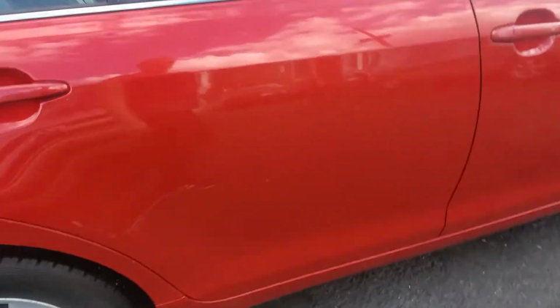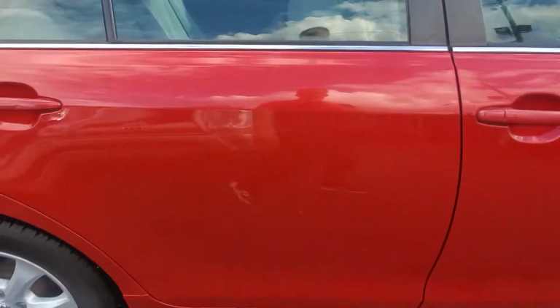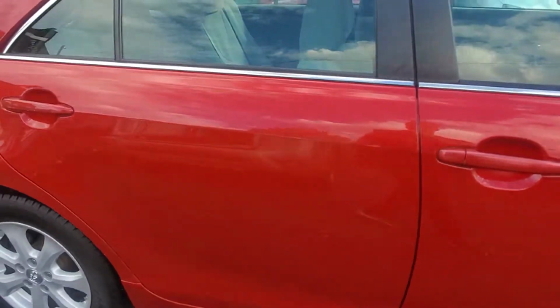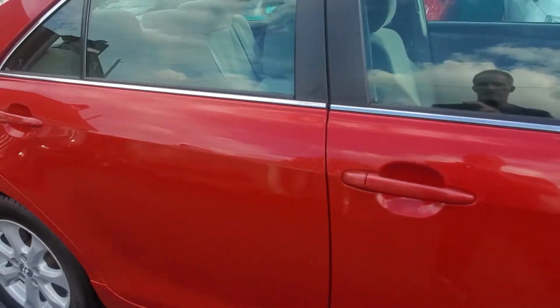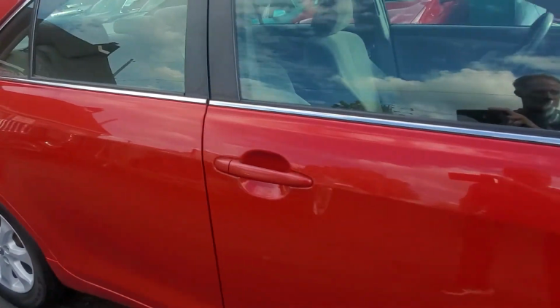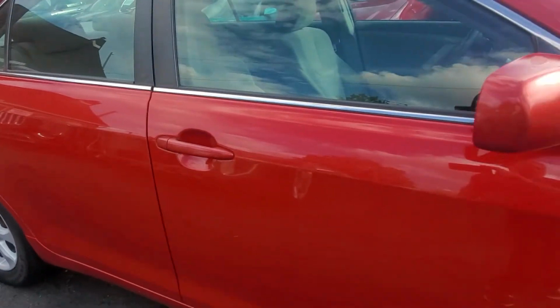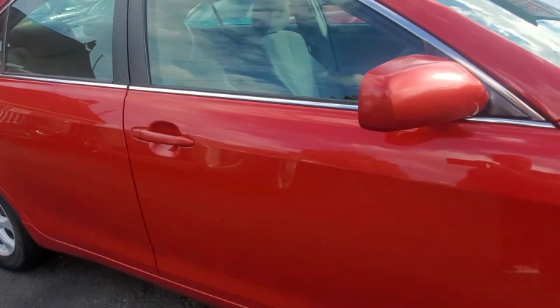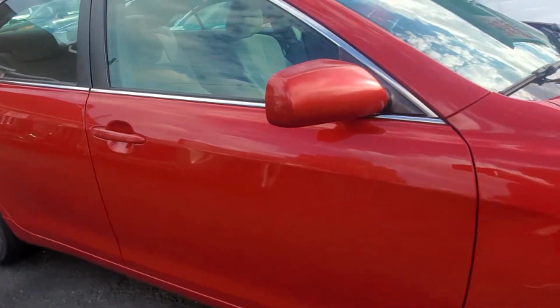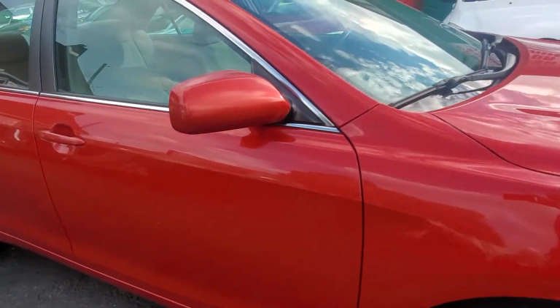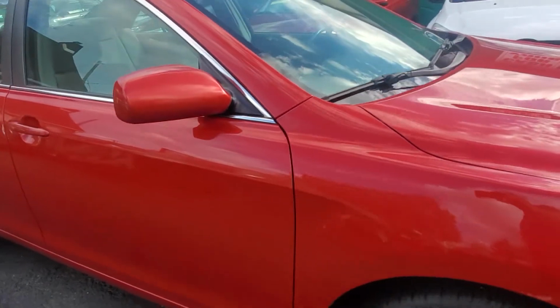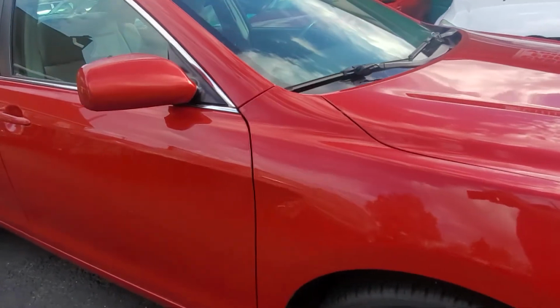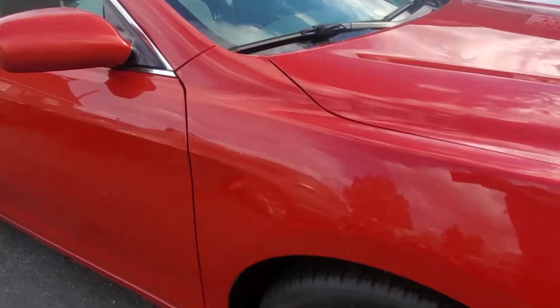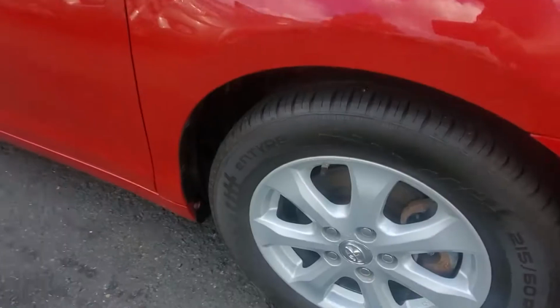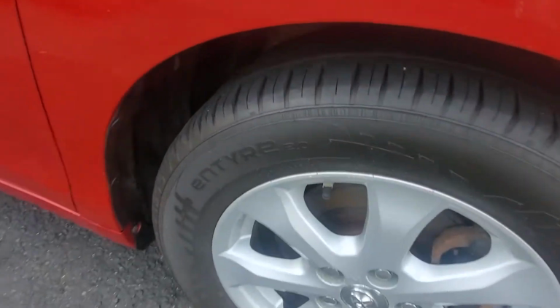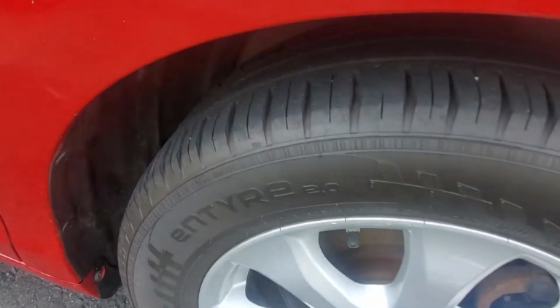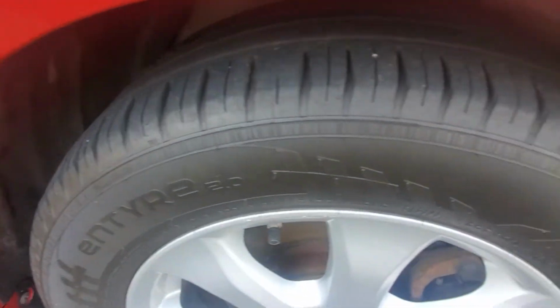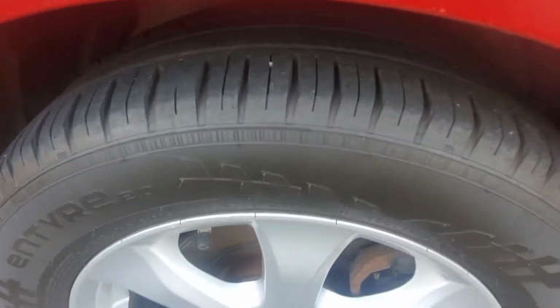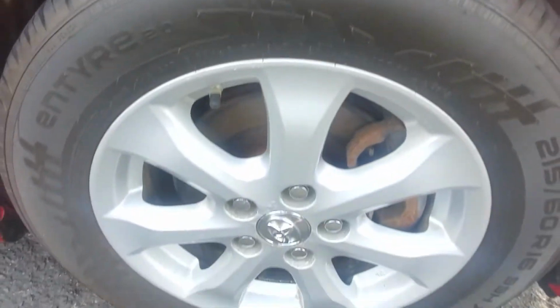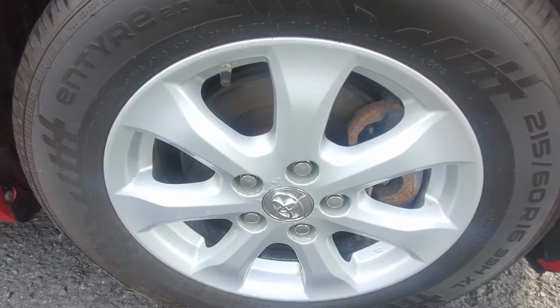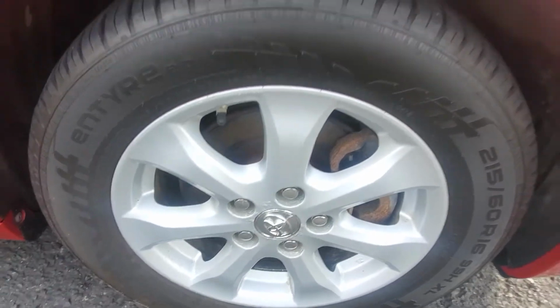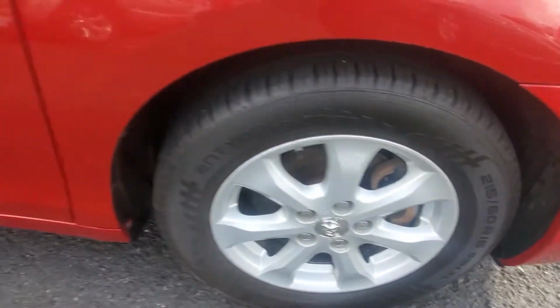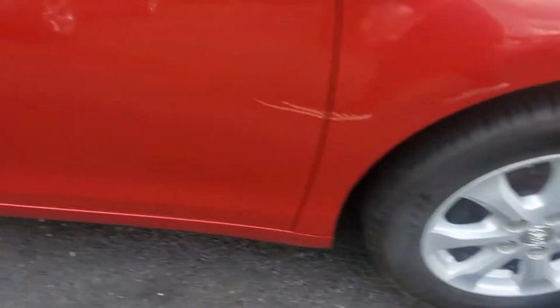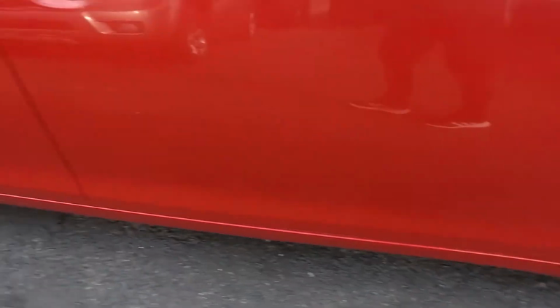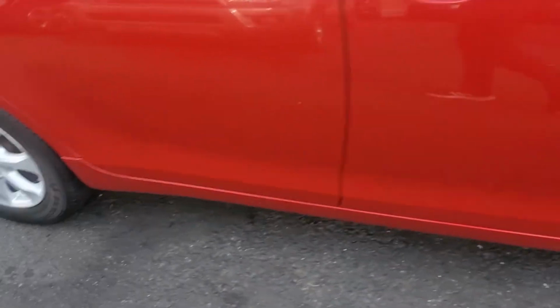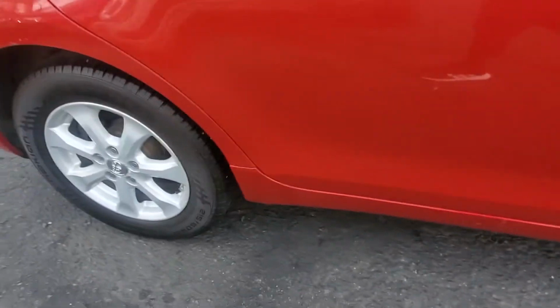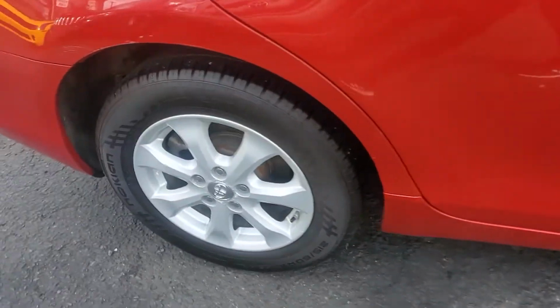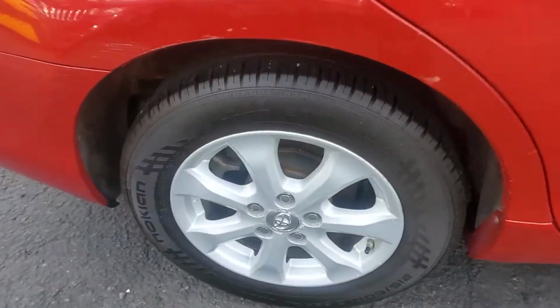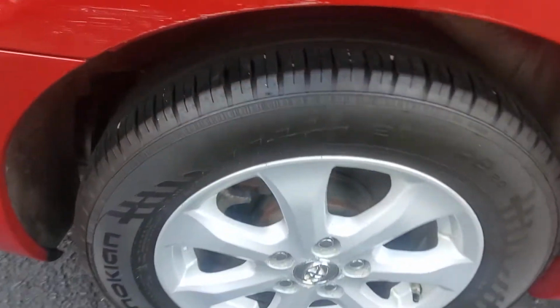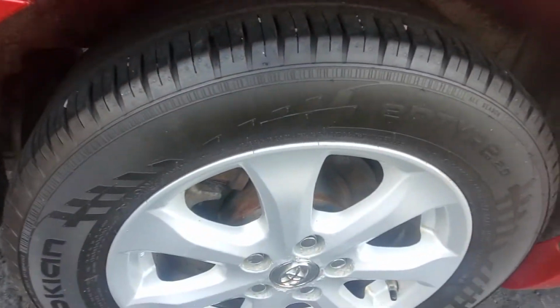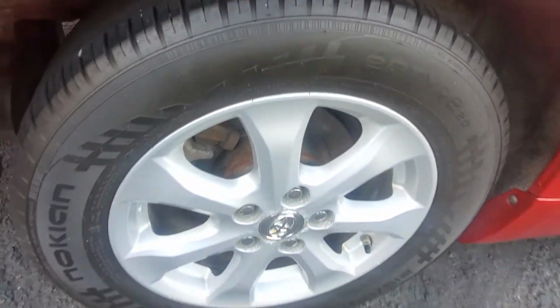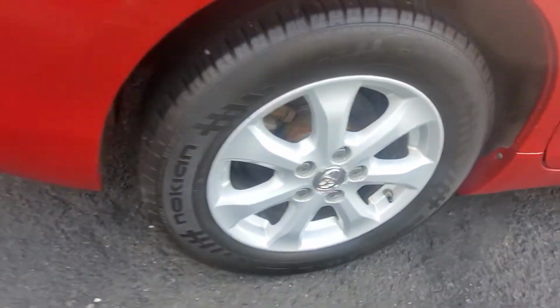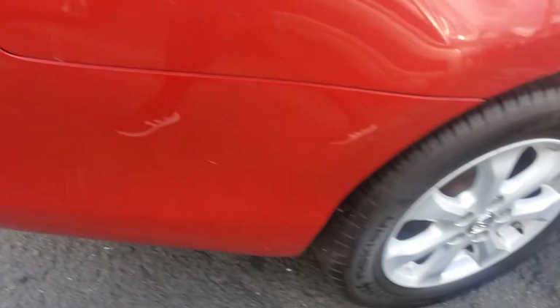Going to the side here, as we can see, it does have good tread on the tires. Wheels are in good shape — matching tires with very good tread all around.